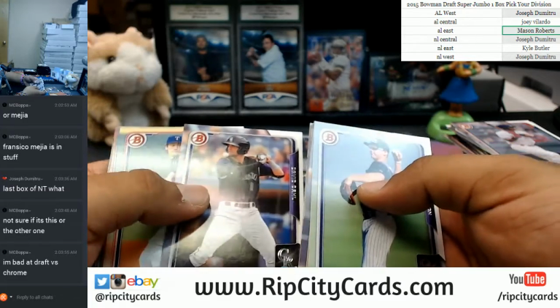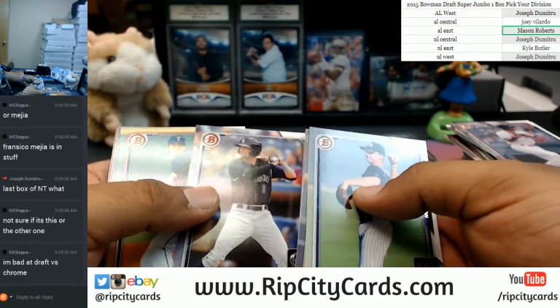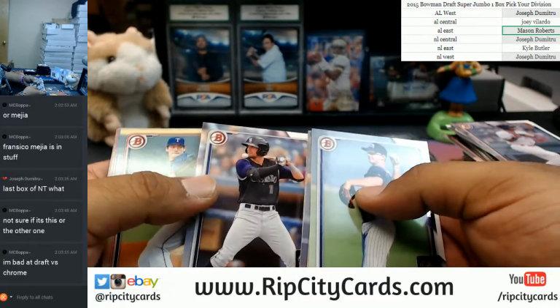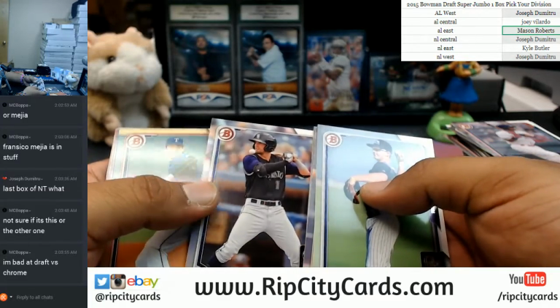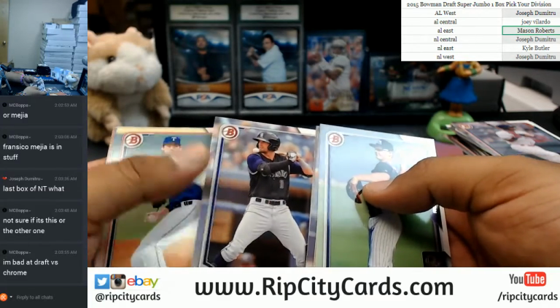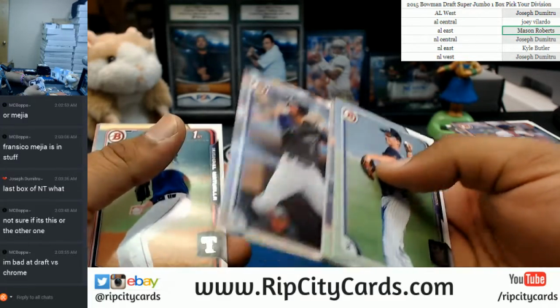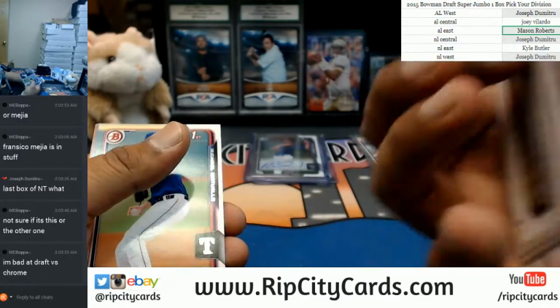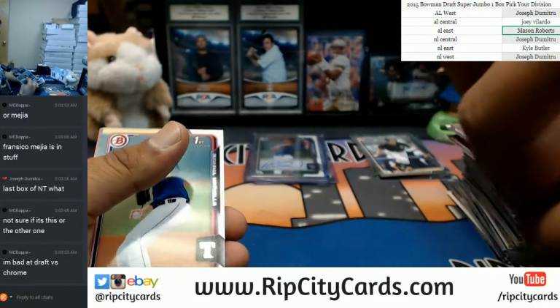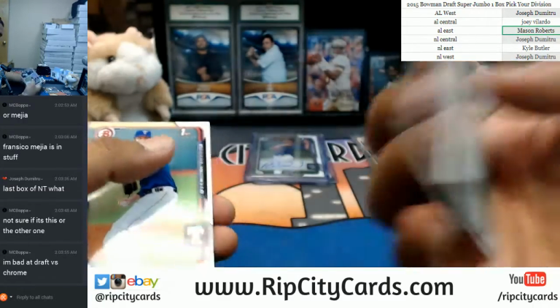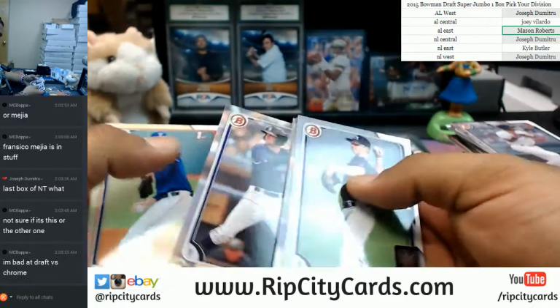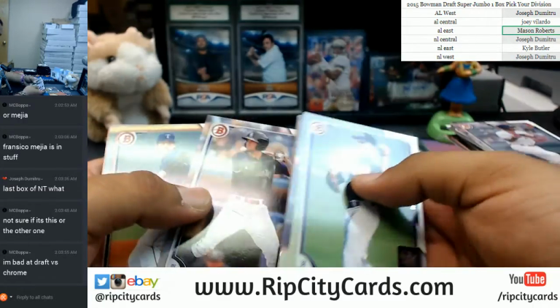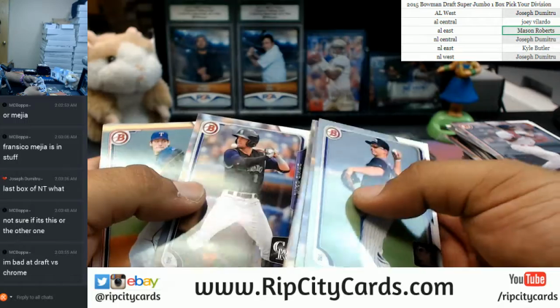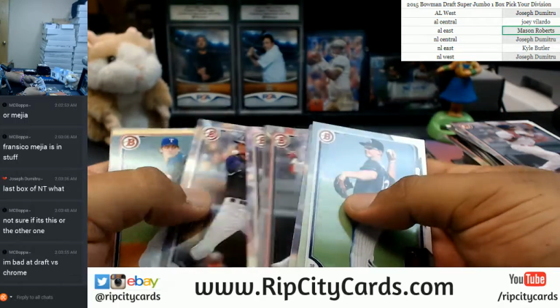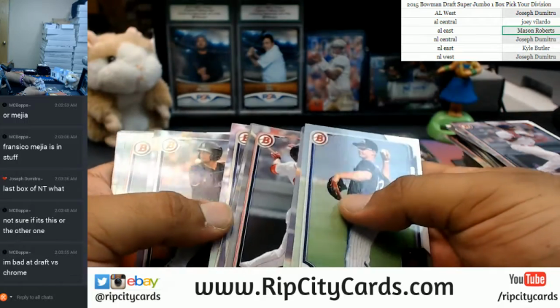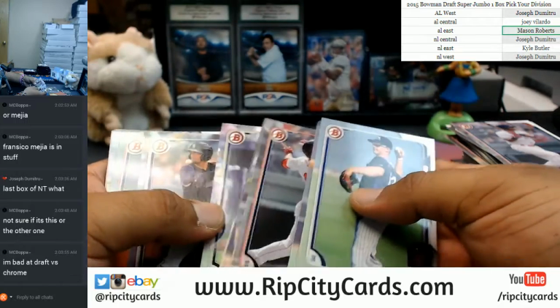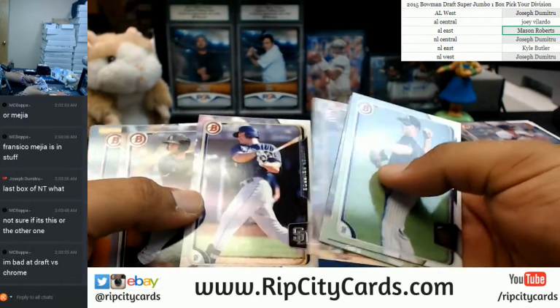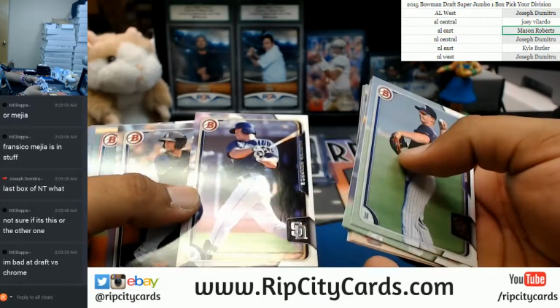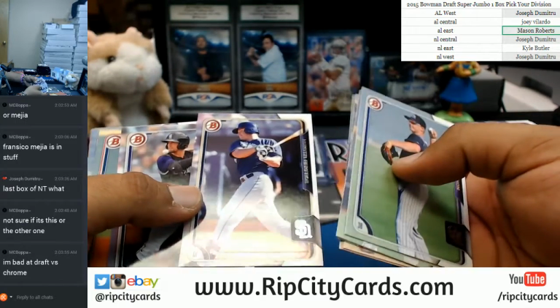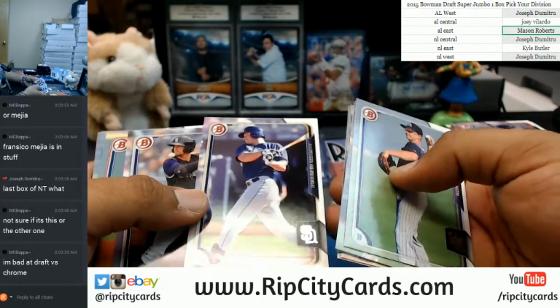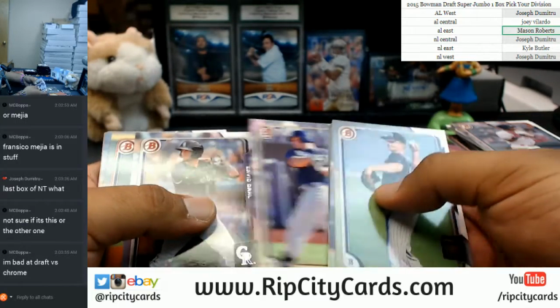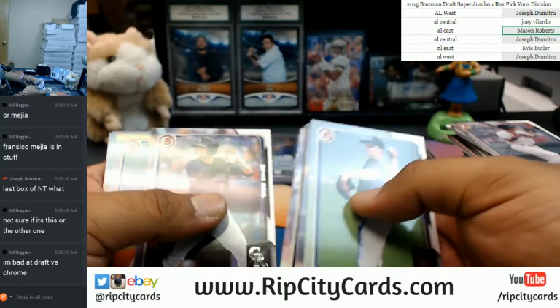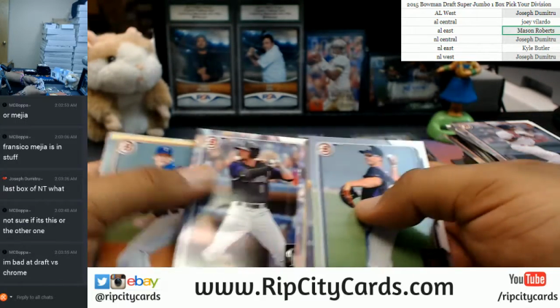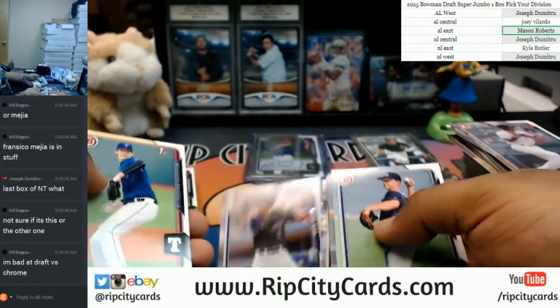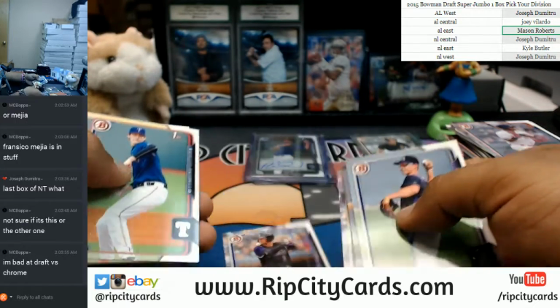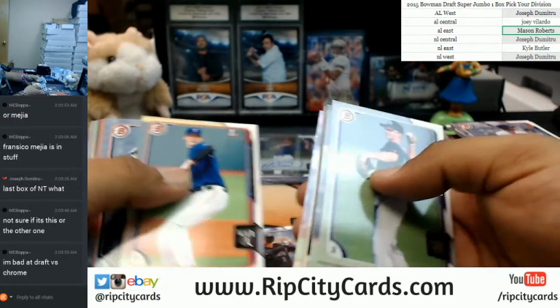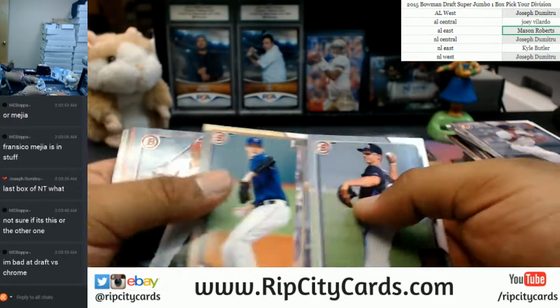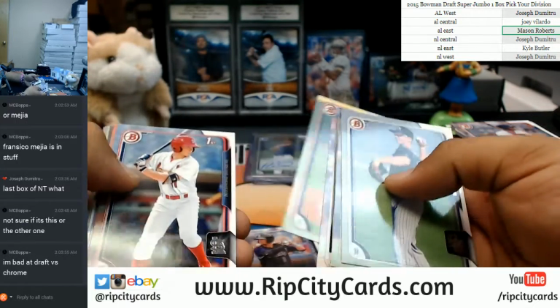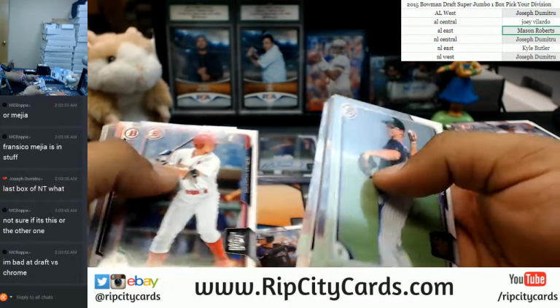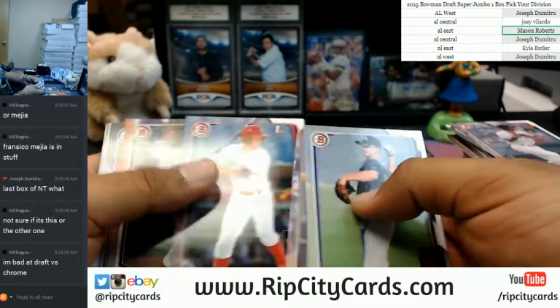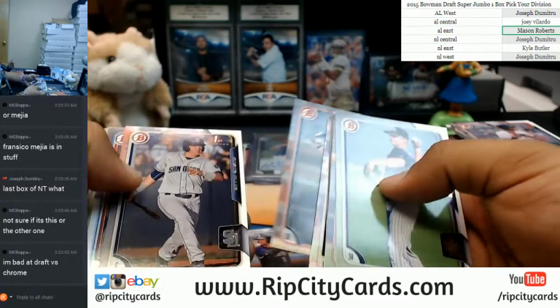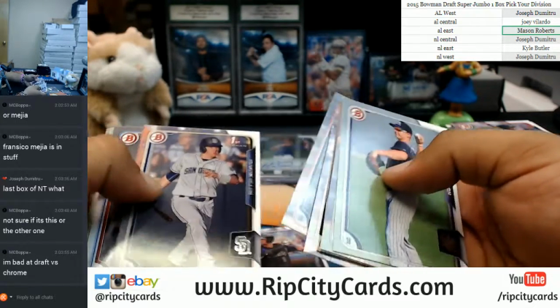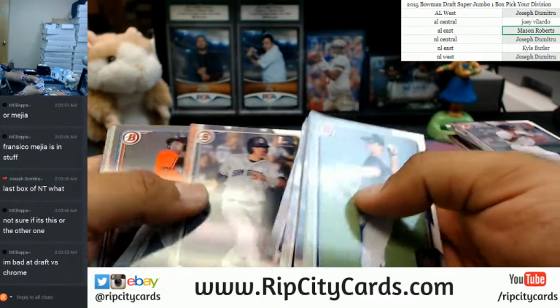David Dahl — isn't that another good one for the Rockies? David Dahl? I think so.